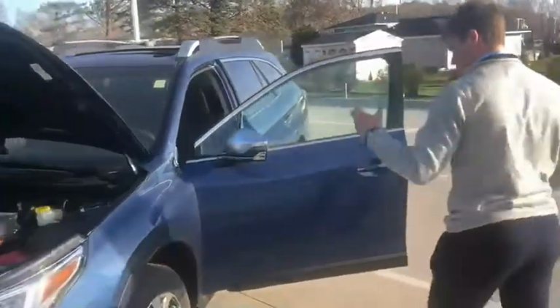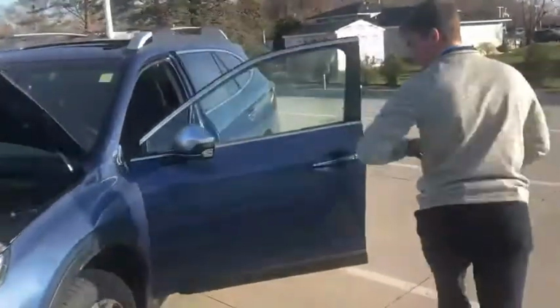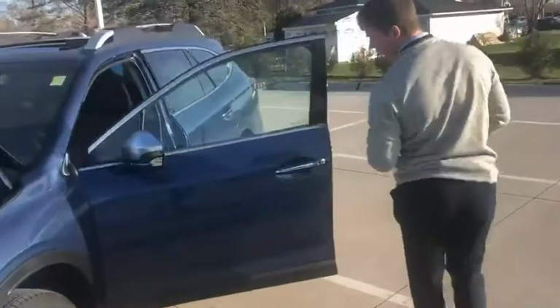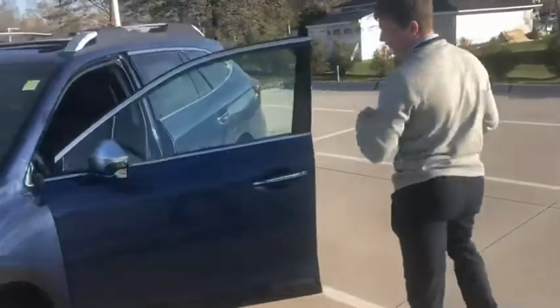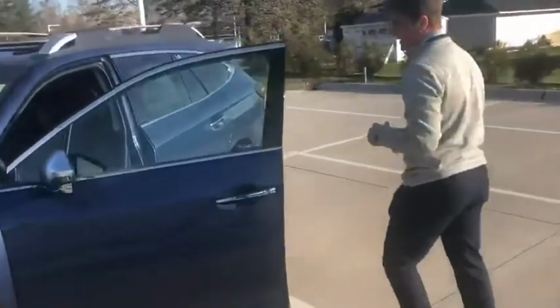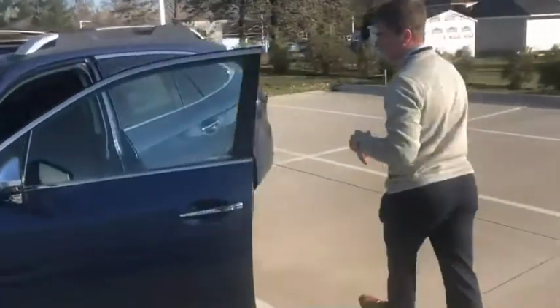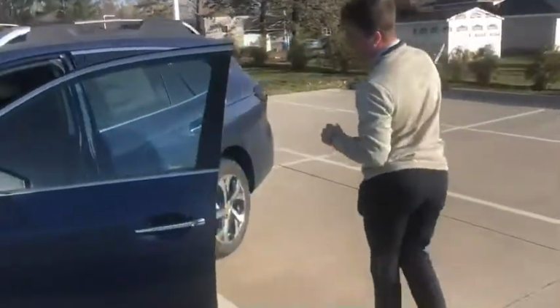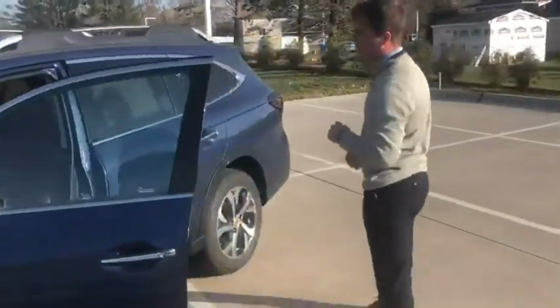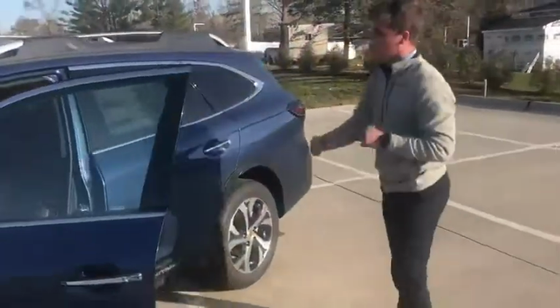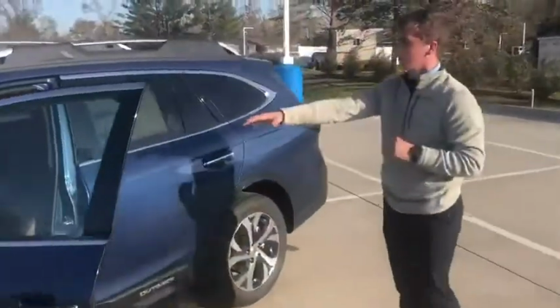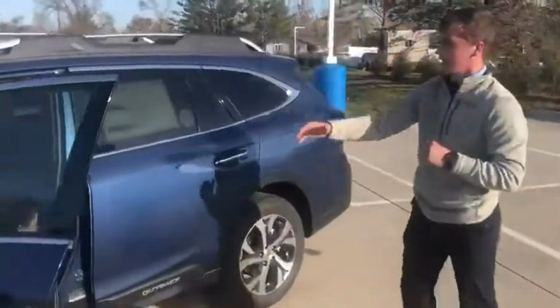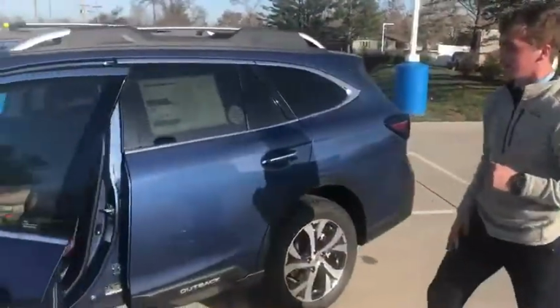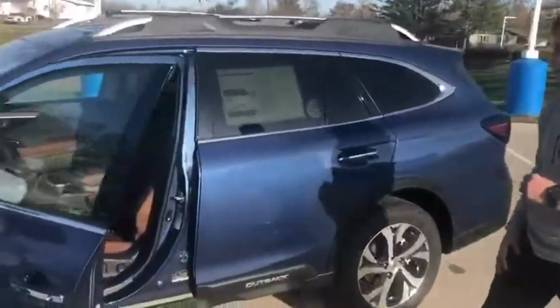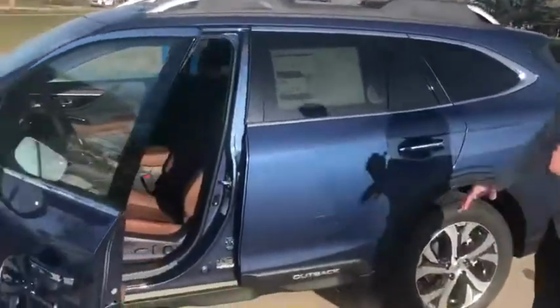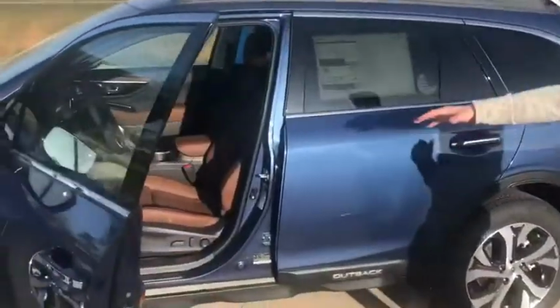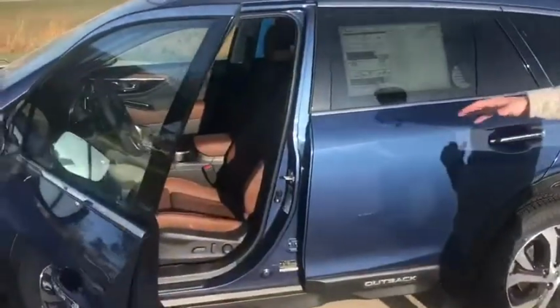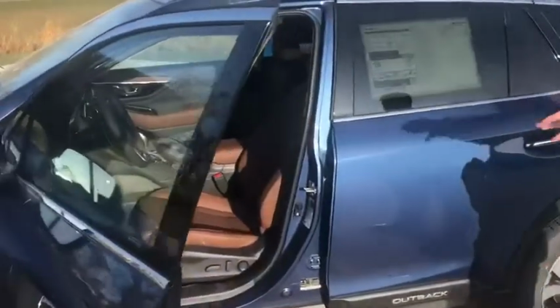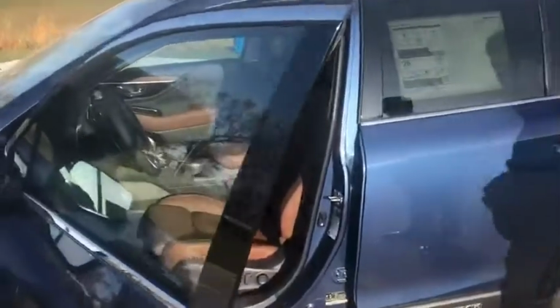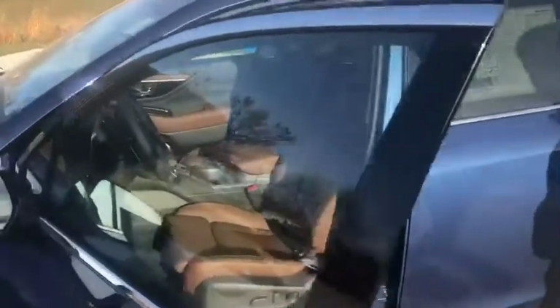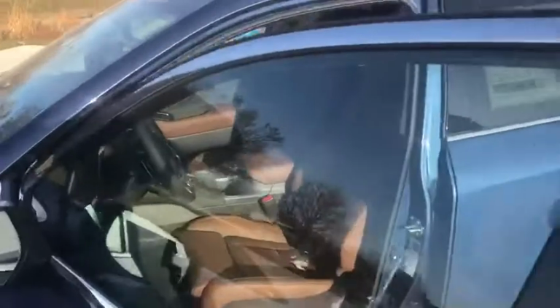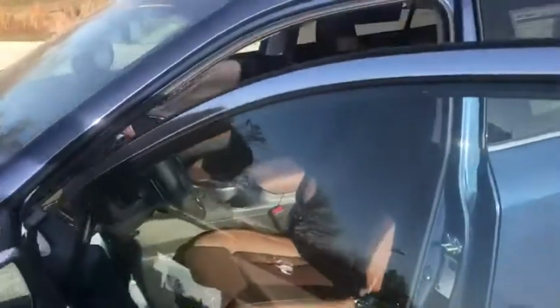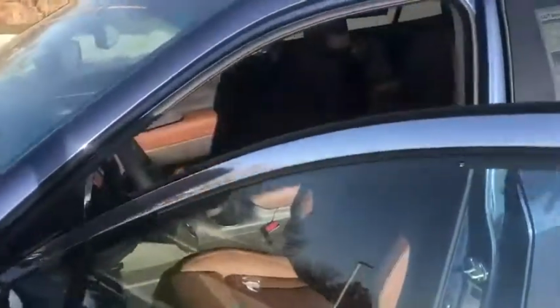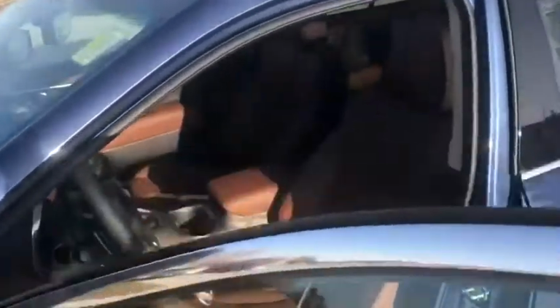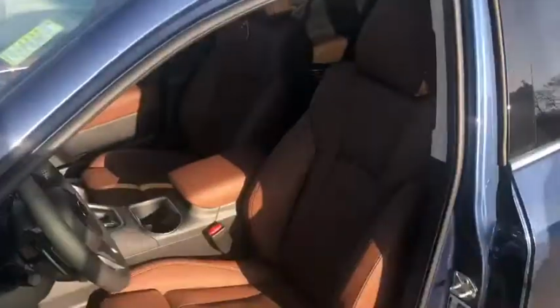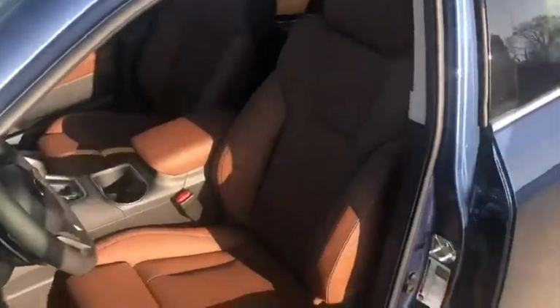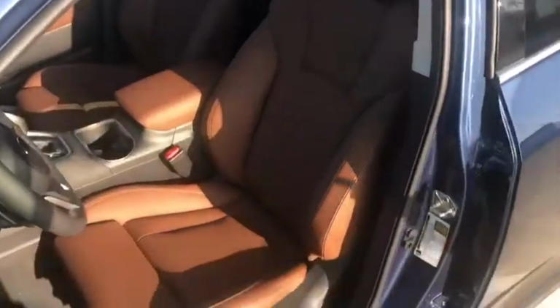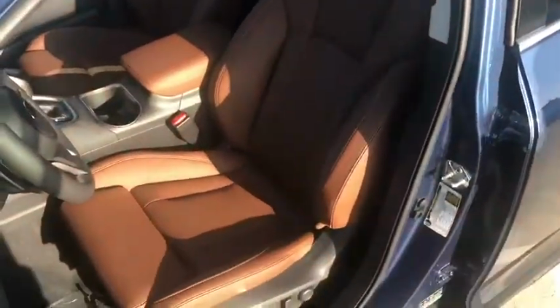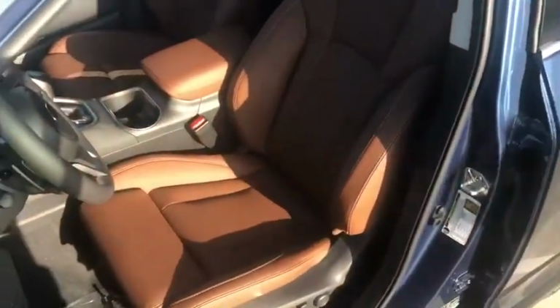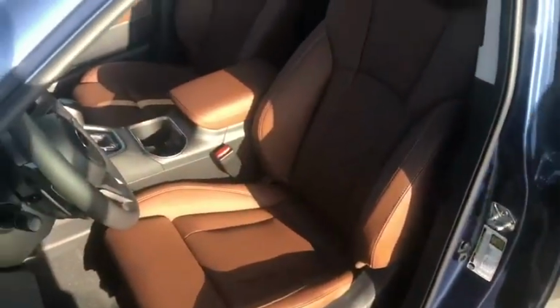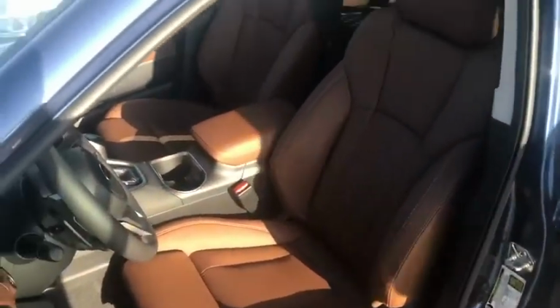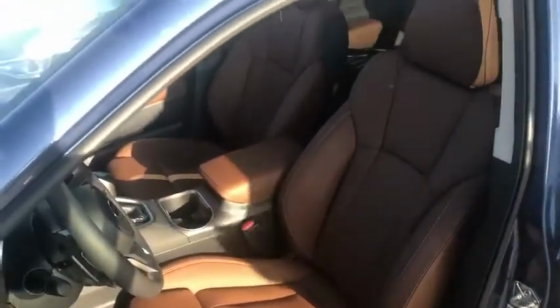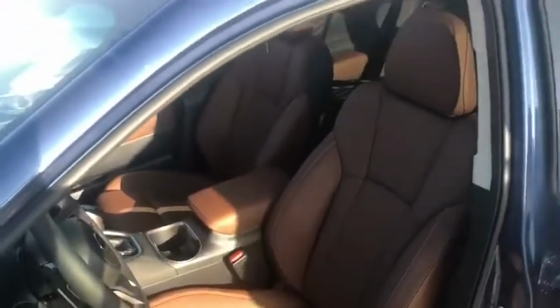If you follow me off to the side here, I want to give you a quick look at the interior. This particular model is equipped with the Java Brown Nappa leather, exclusive to Touring models on Subarus.